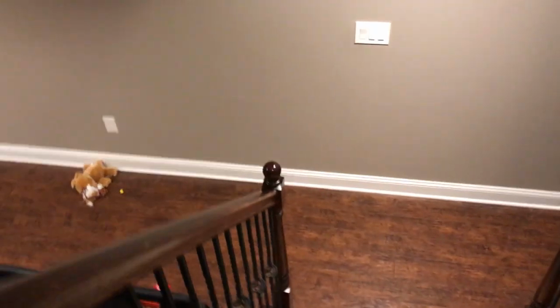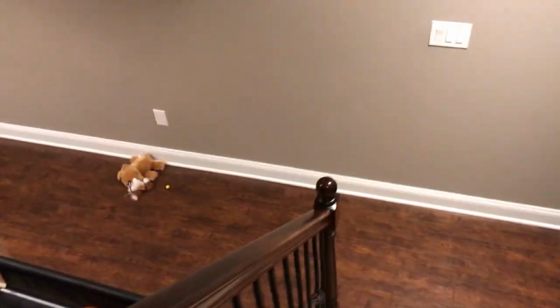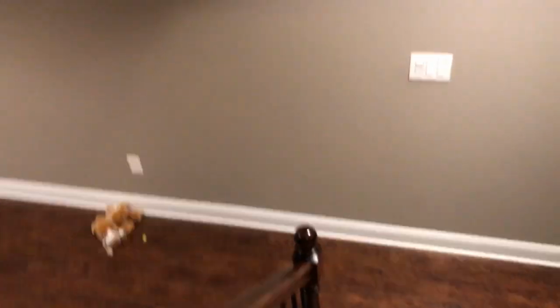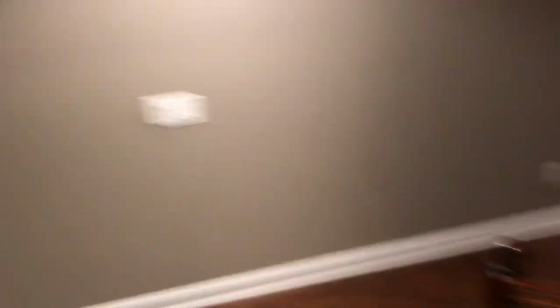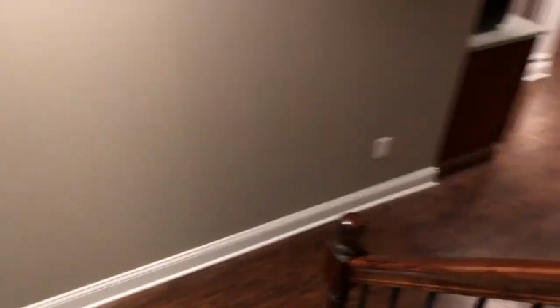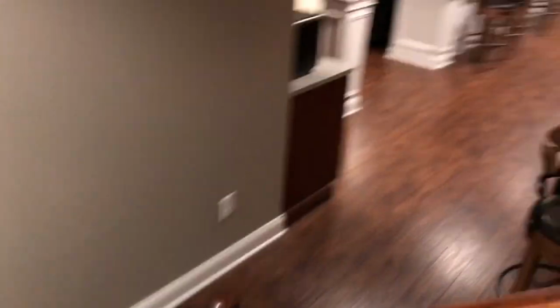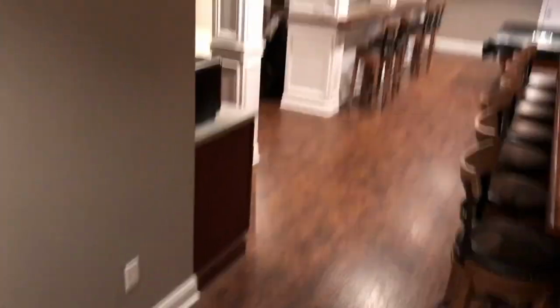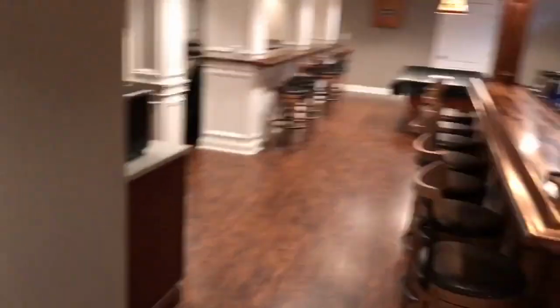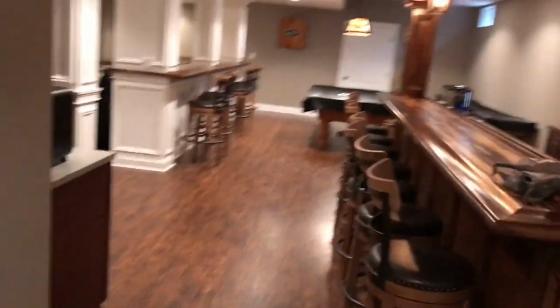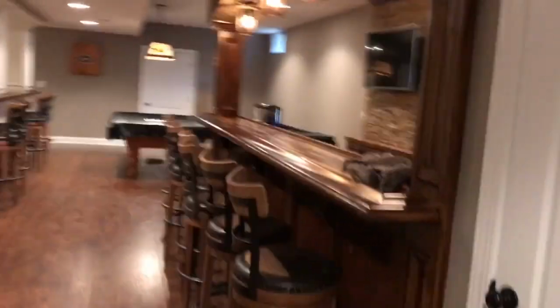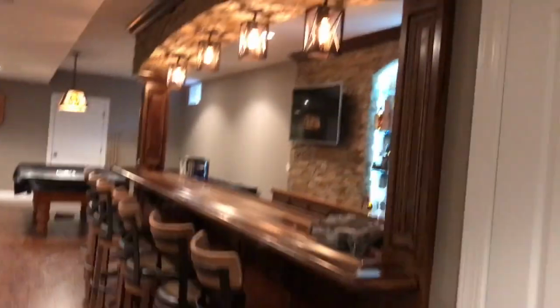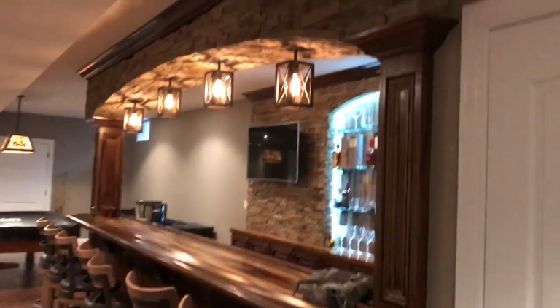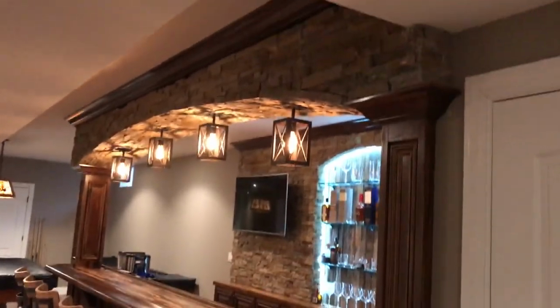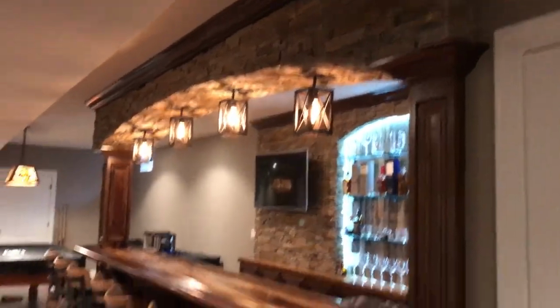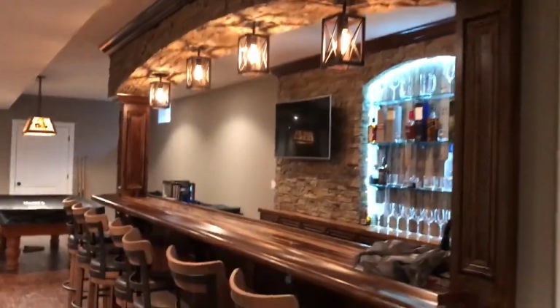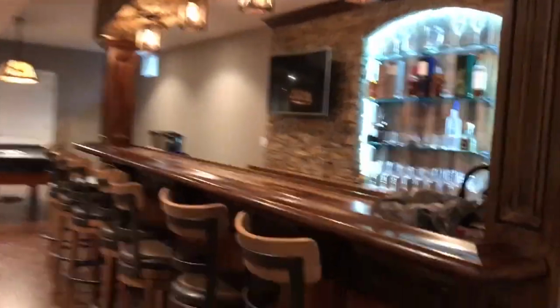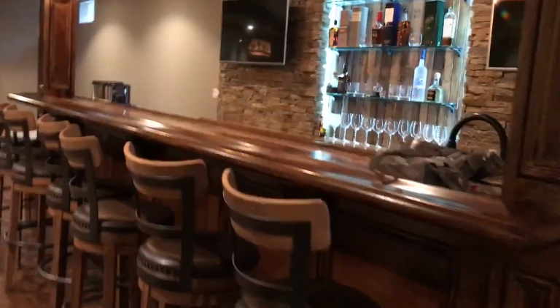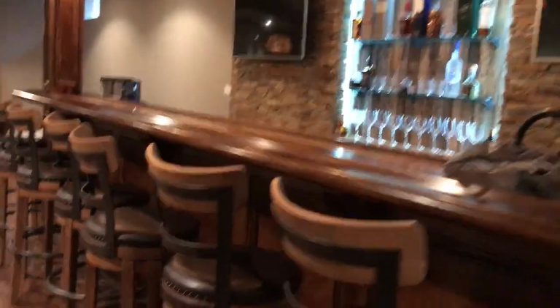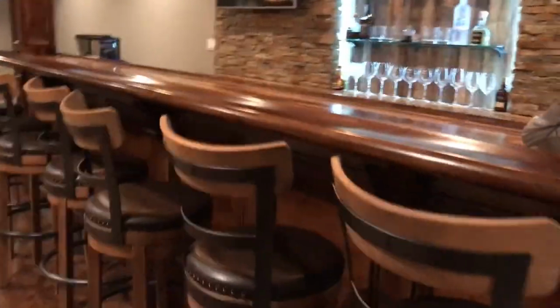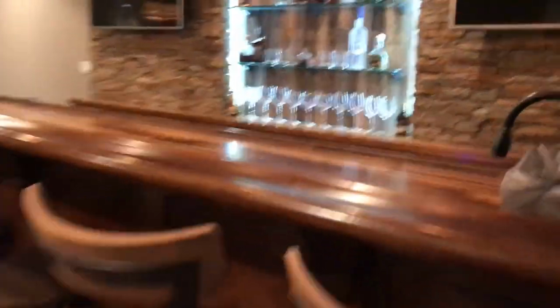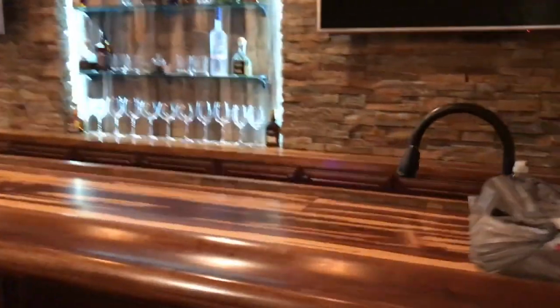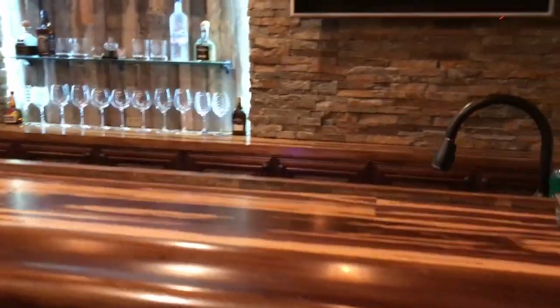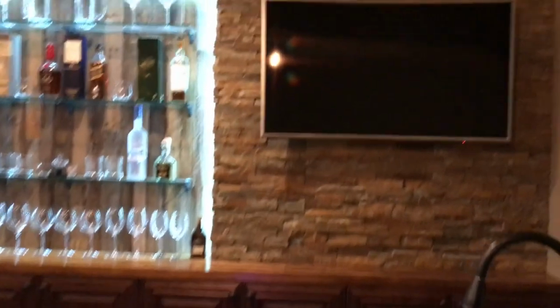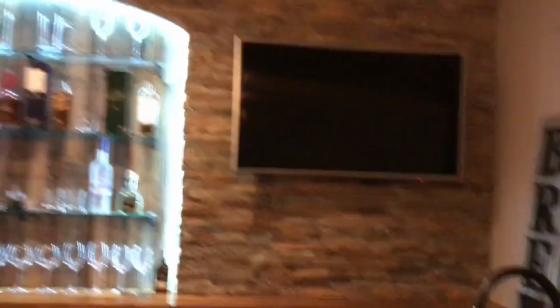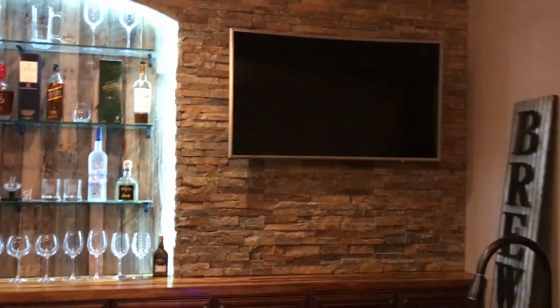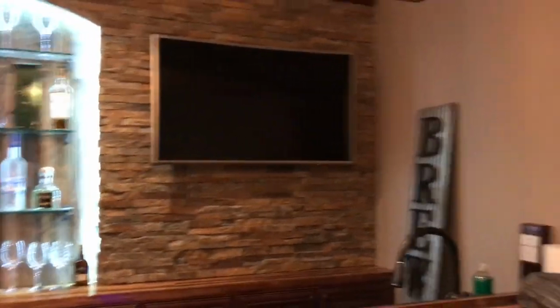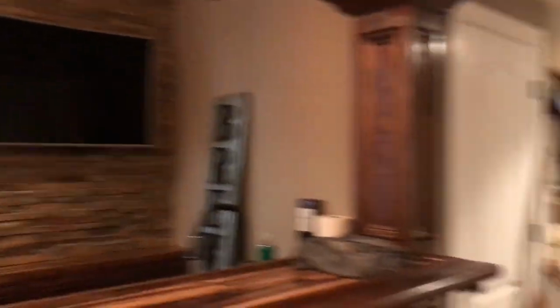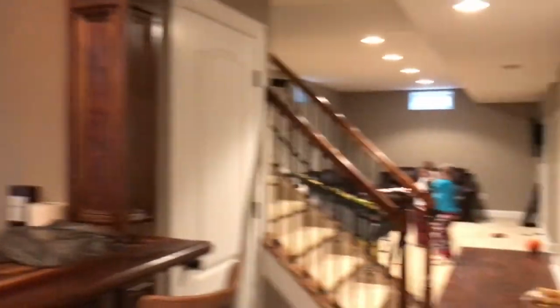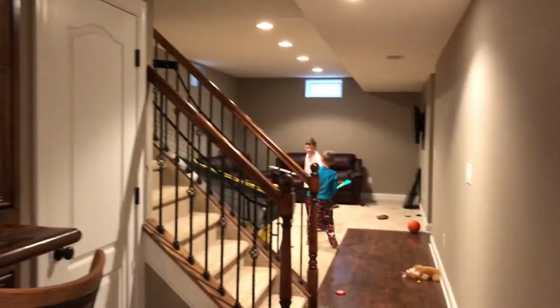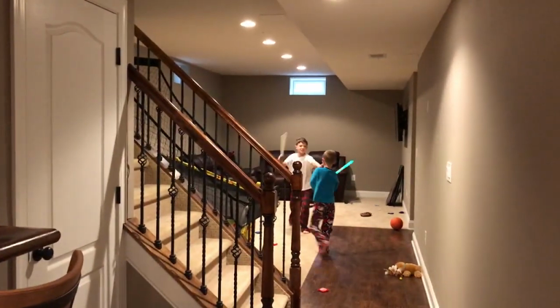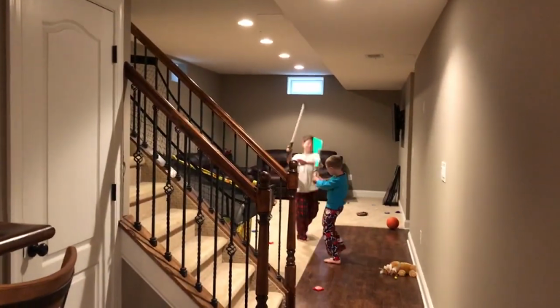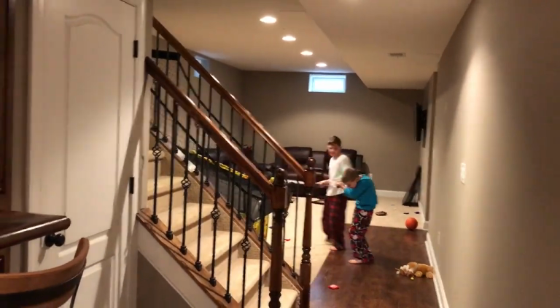Going to do a quick walkthrough, basically coming from upstairs. Love this beautiful custom bar — zebra wood on top, a couple TVs. Got a couple warriors in that room.